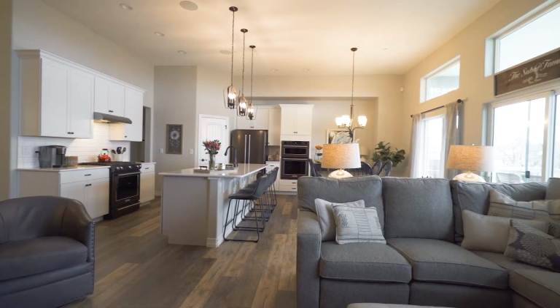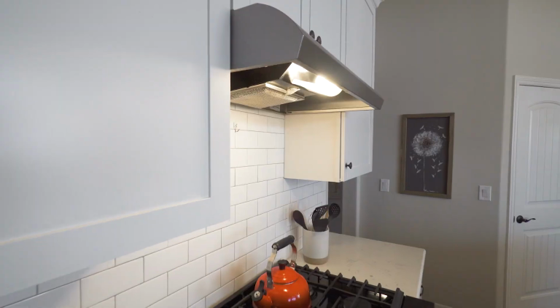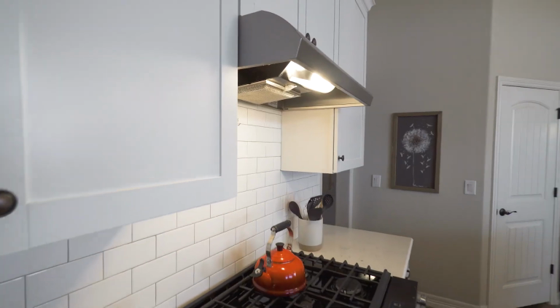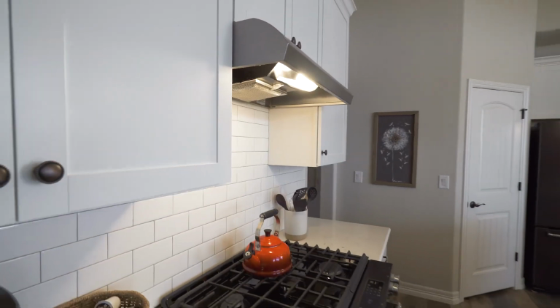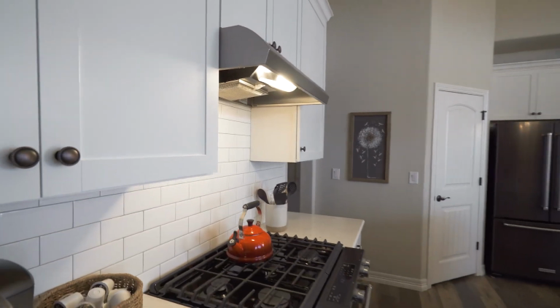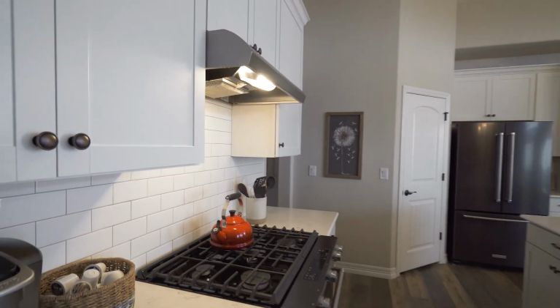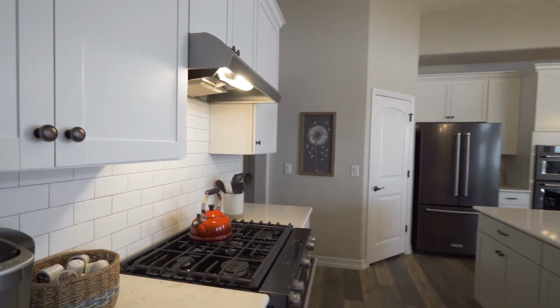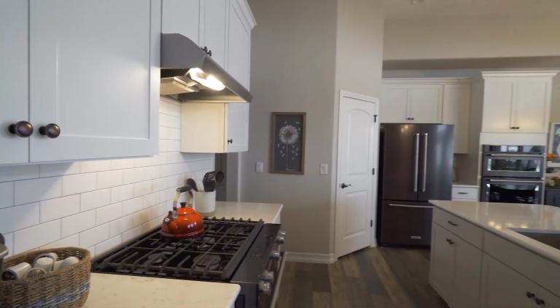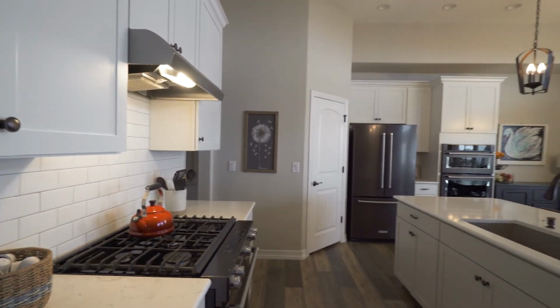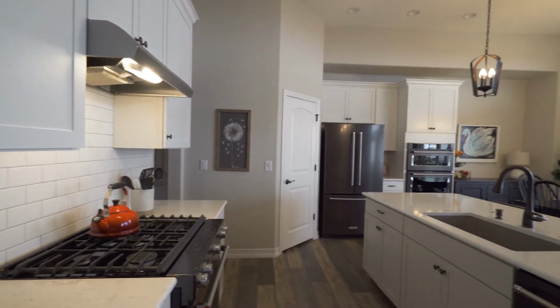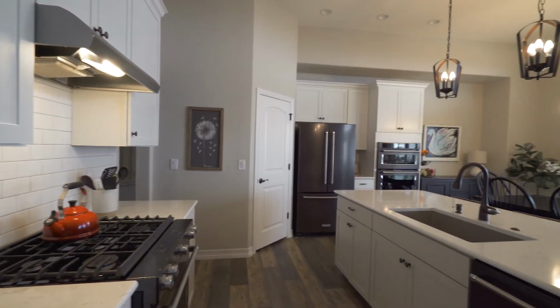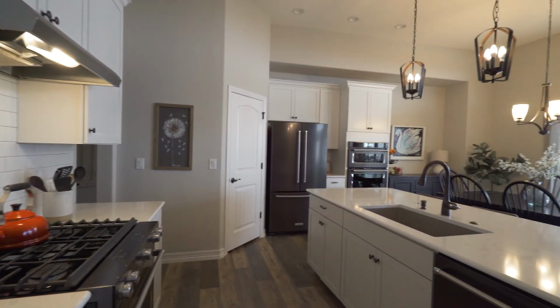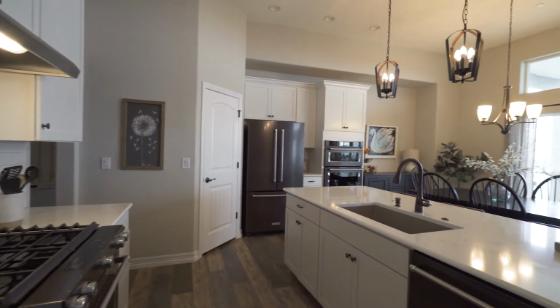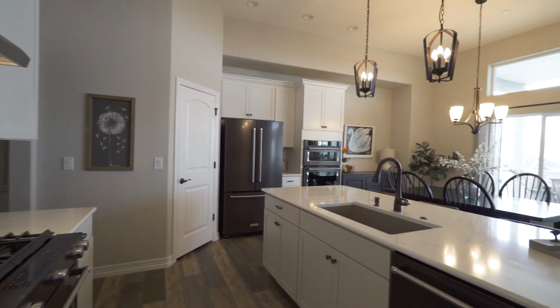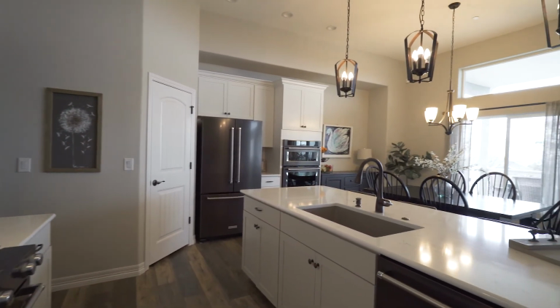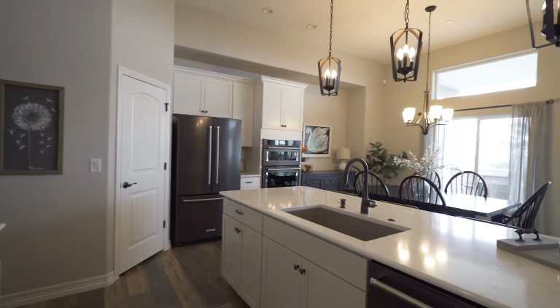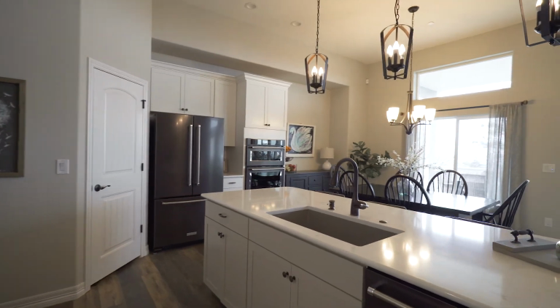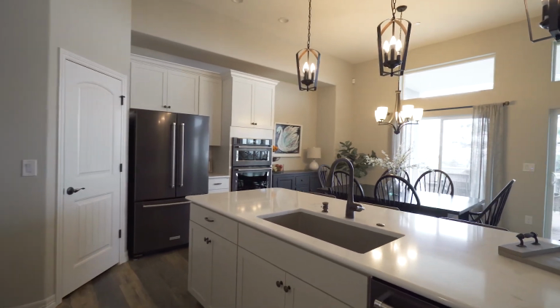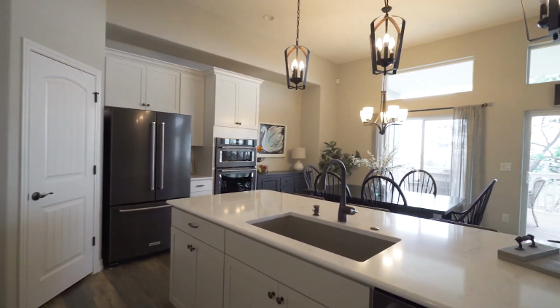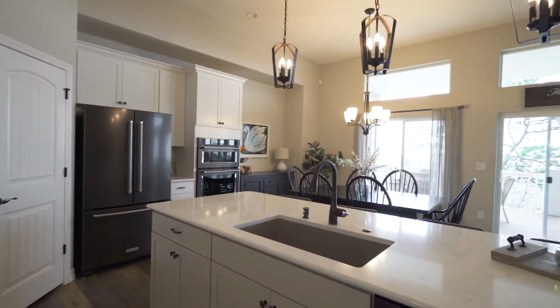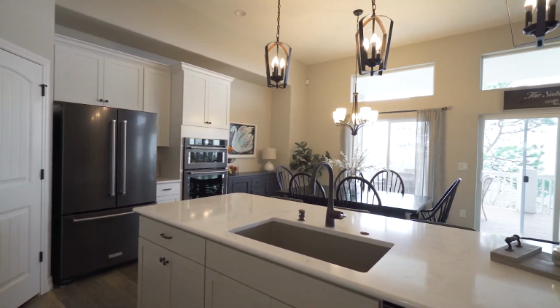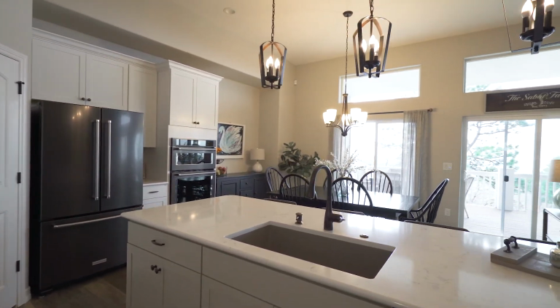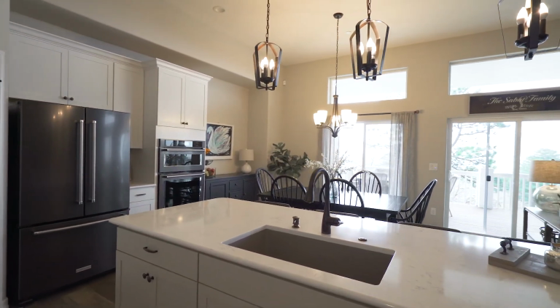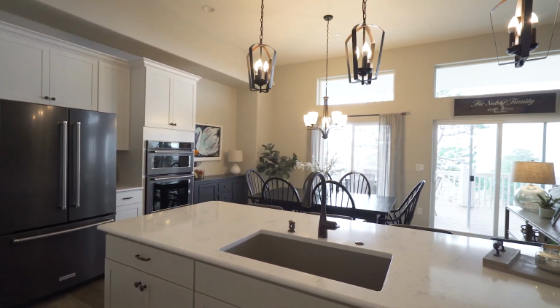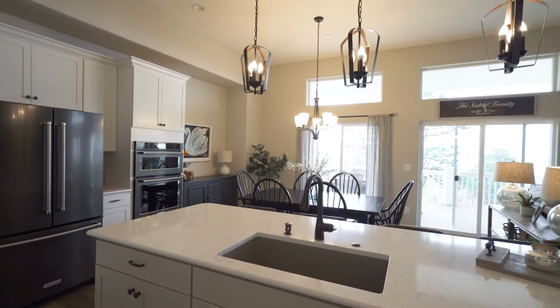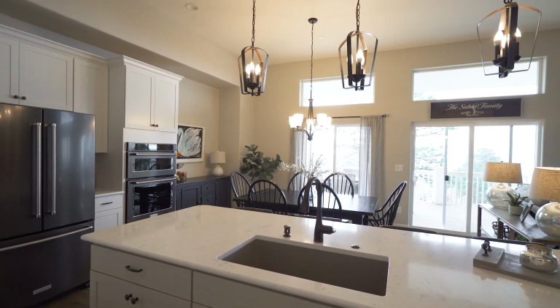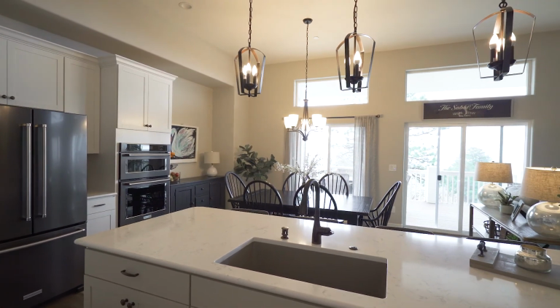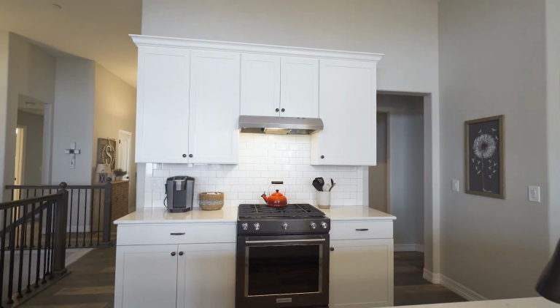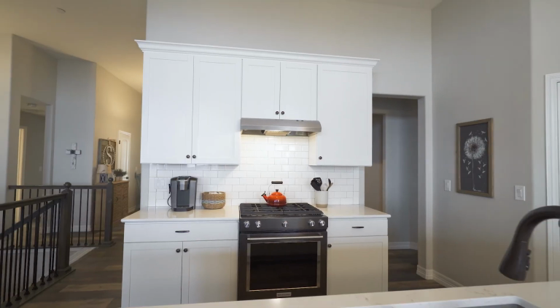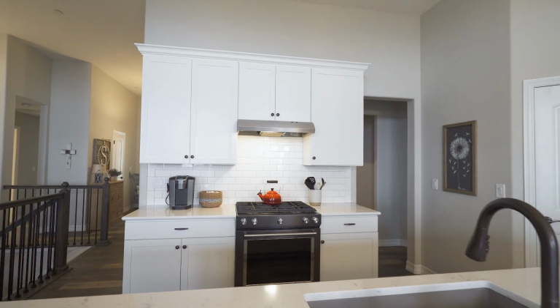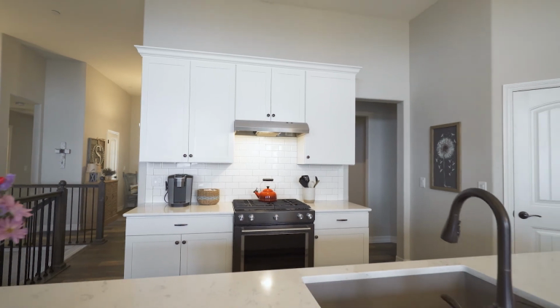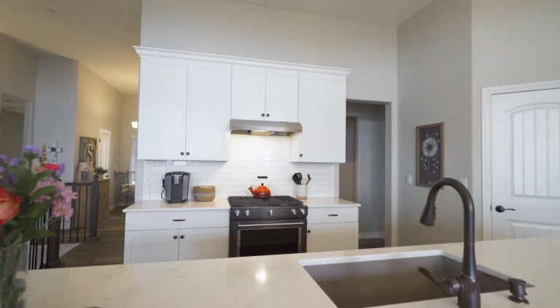The gourmet kitchen boasts black mat stainless appliances, large pantry, five burner gas range and hood, island and breakfast bar with quartz countertops — a chef's delight.